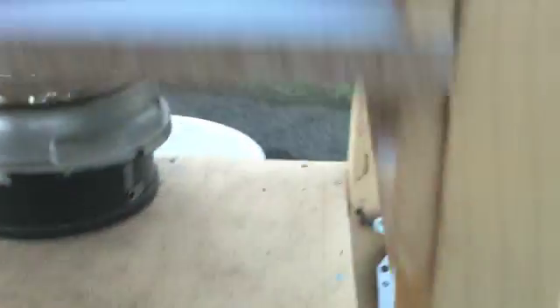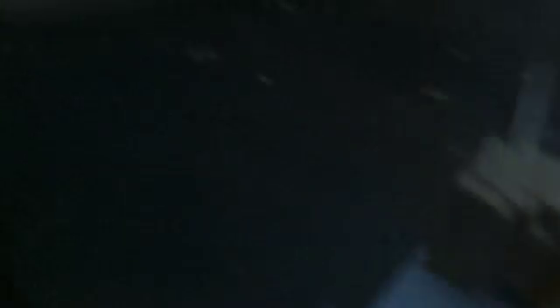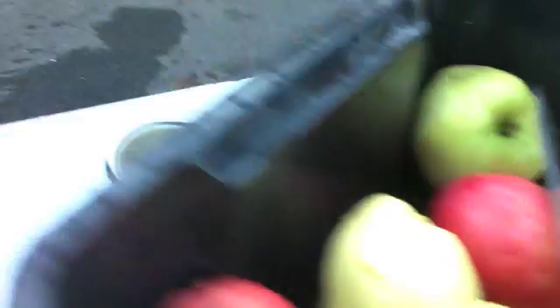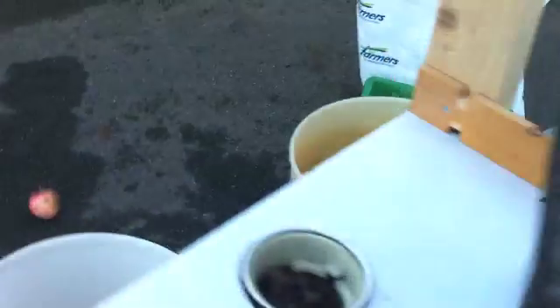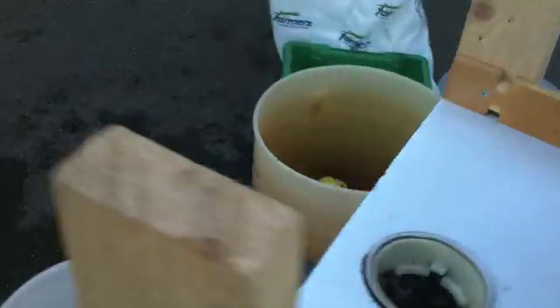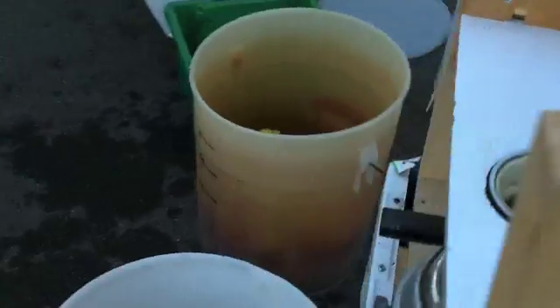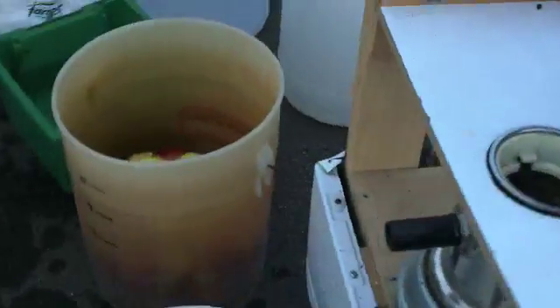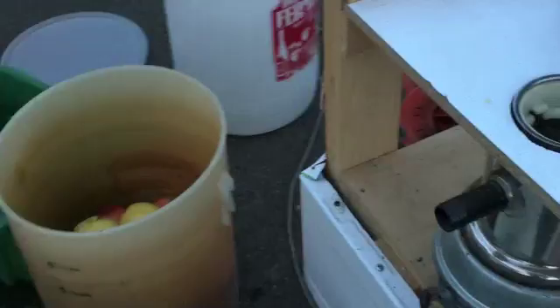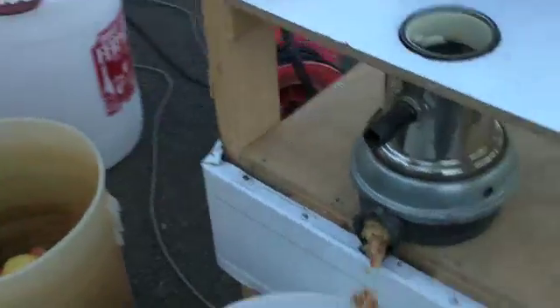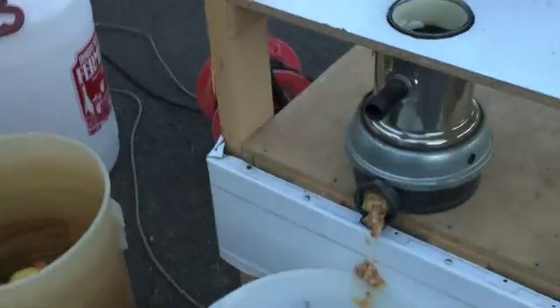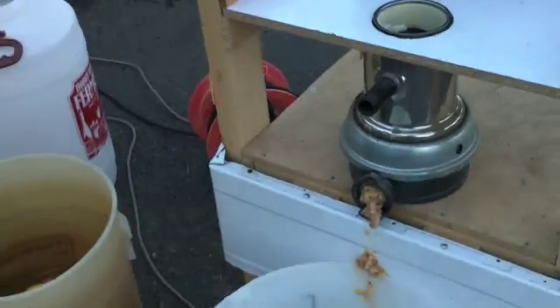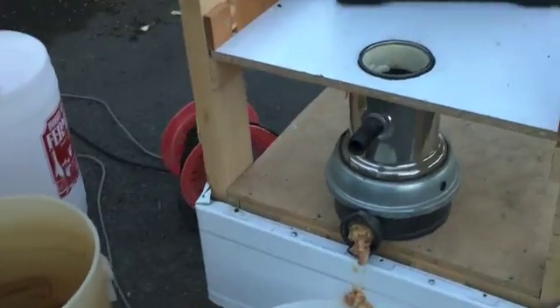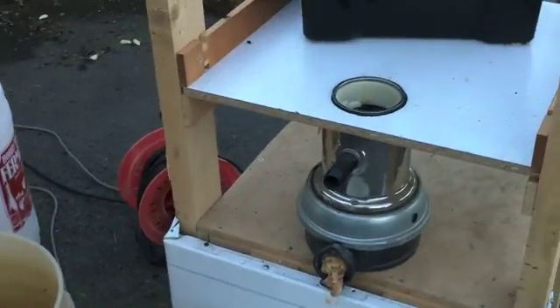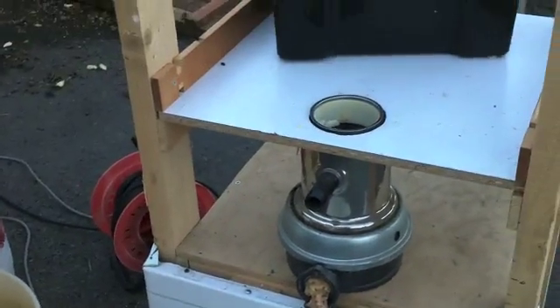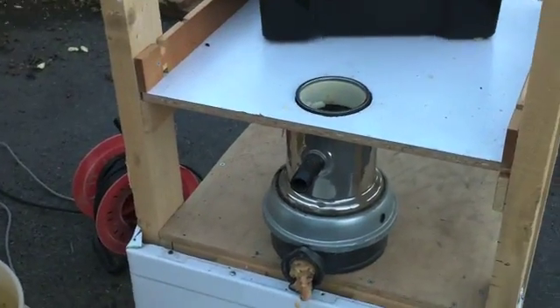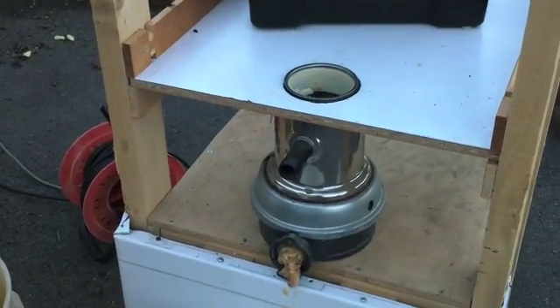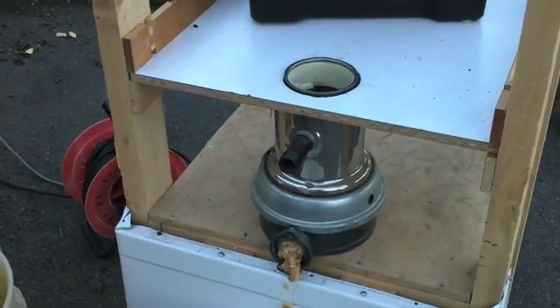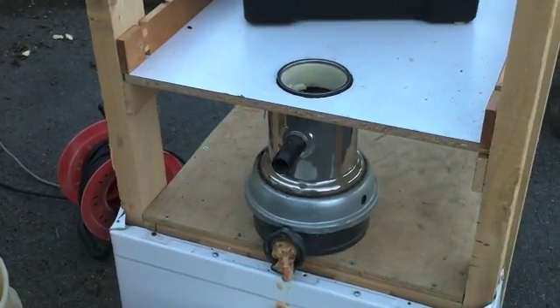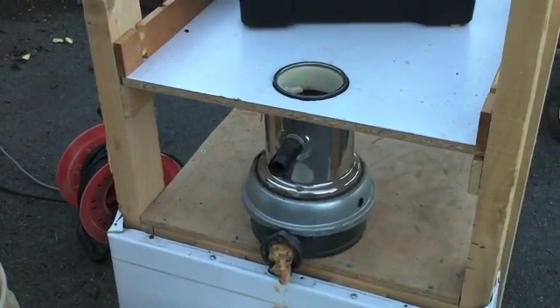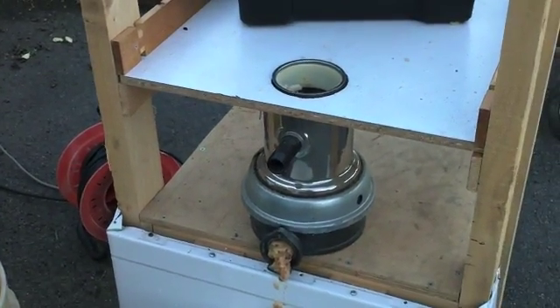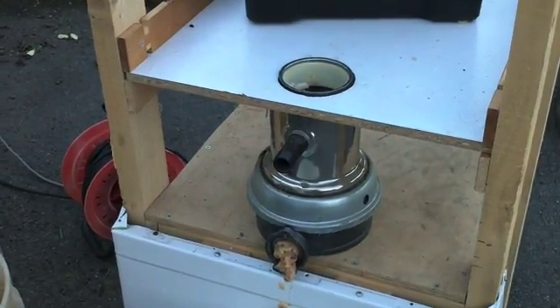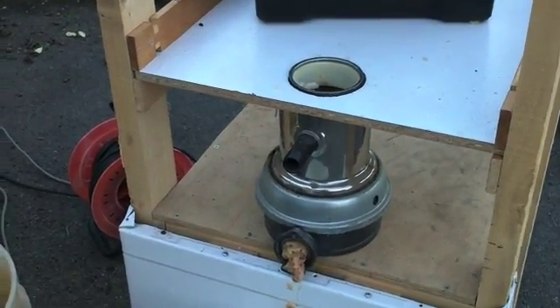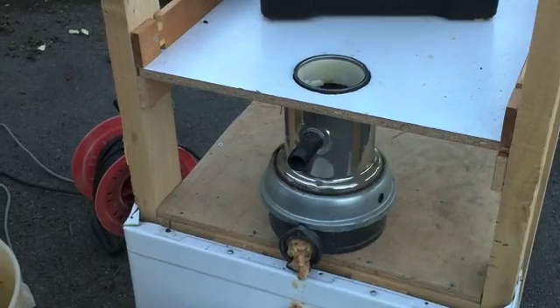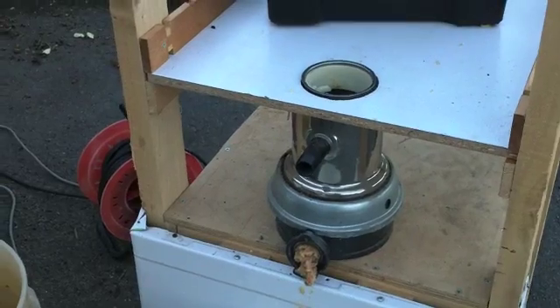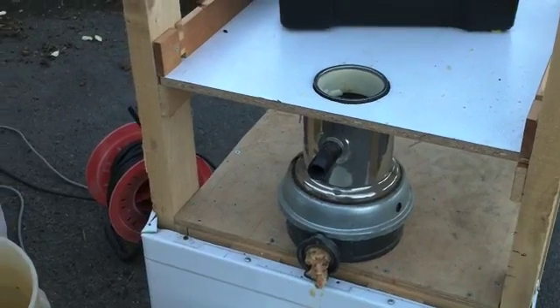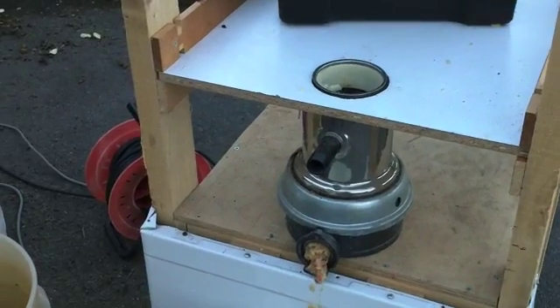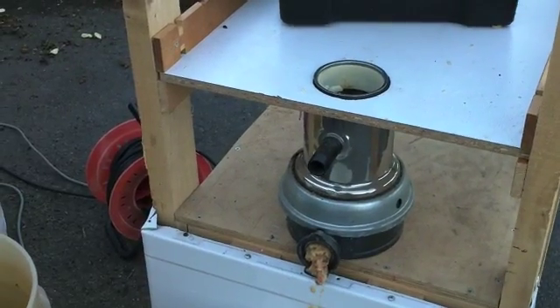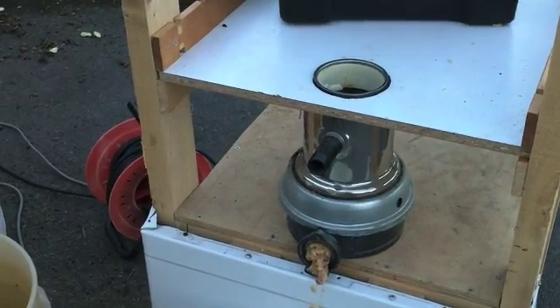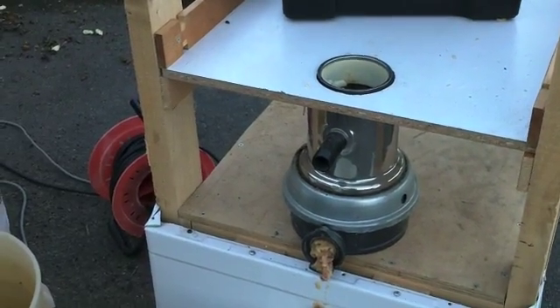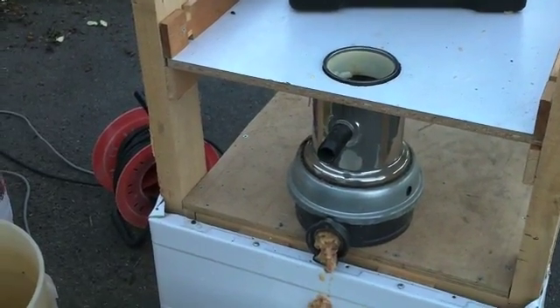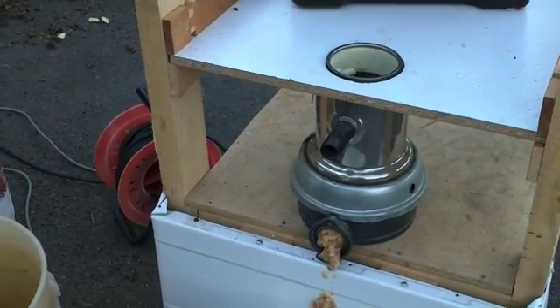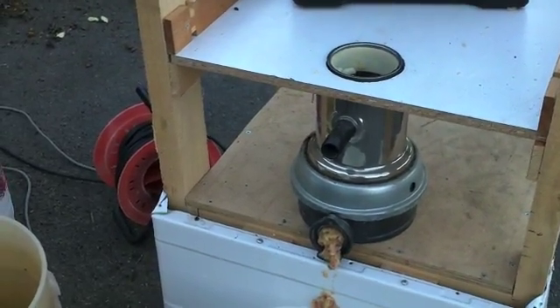This is the first time I've actually used it. When I tried it, it wobbled rather a lot, so I've put some extra bearings on the bottom of the shafts. But it's quite a beast.